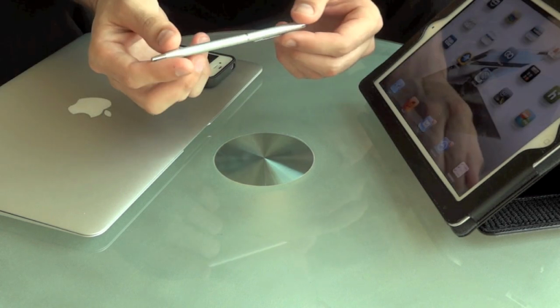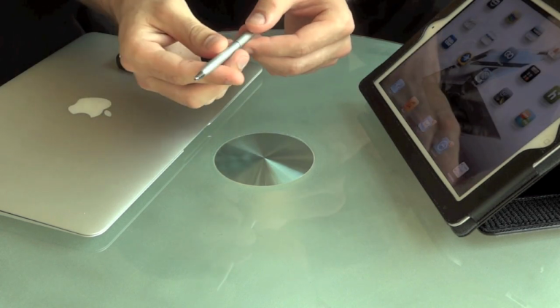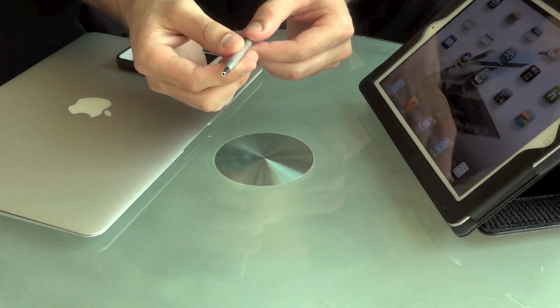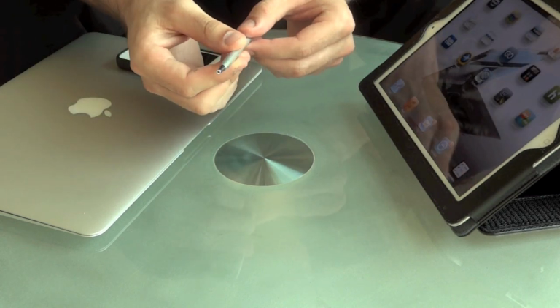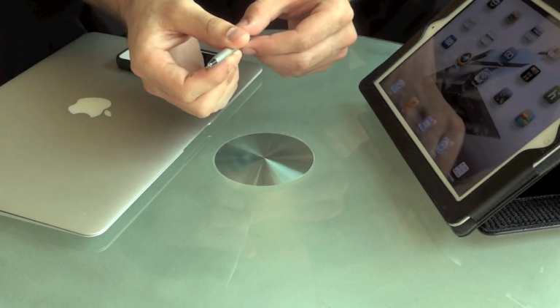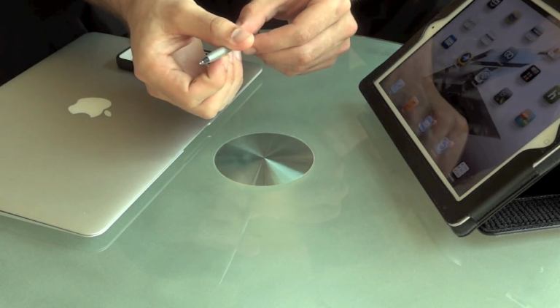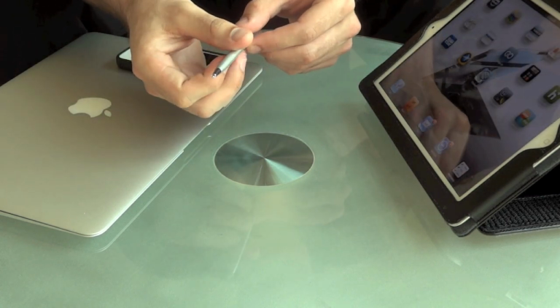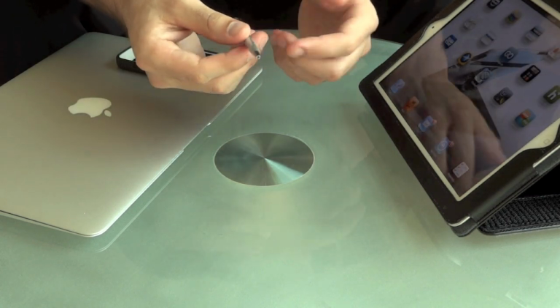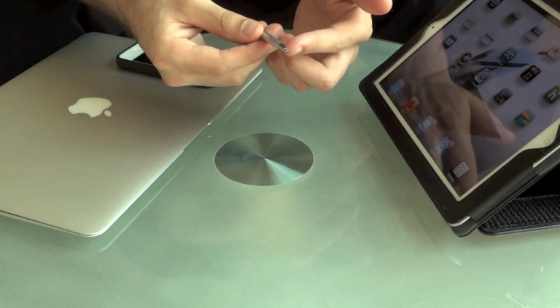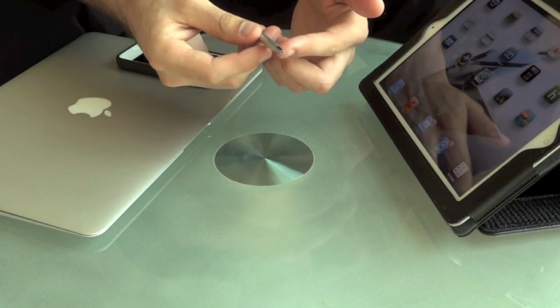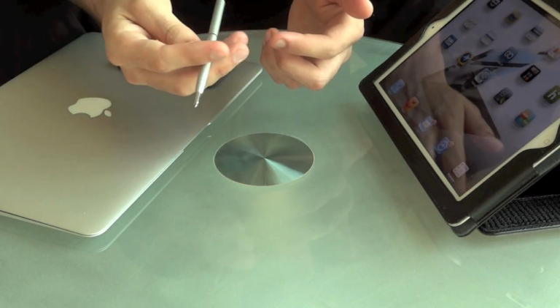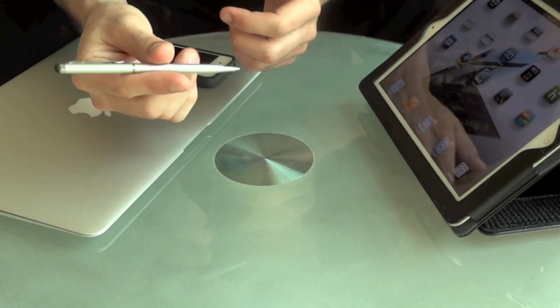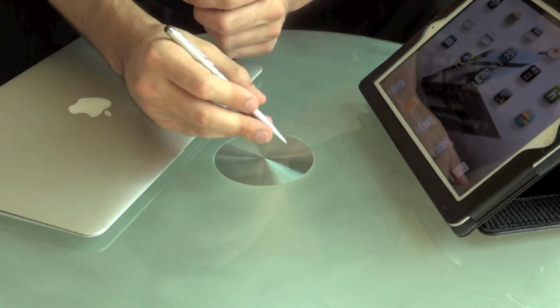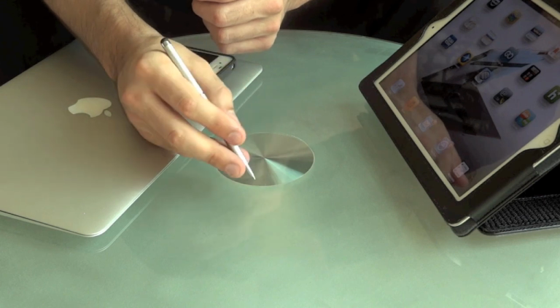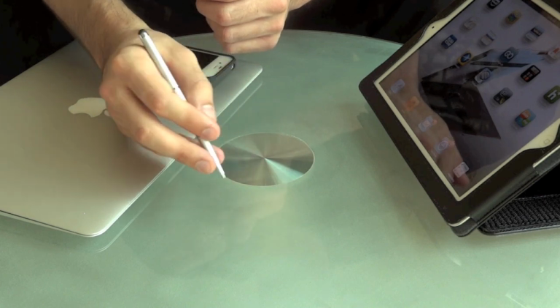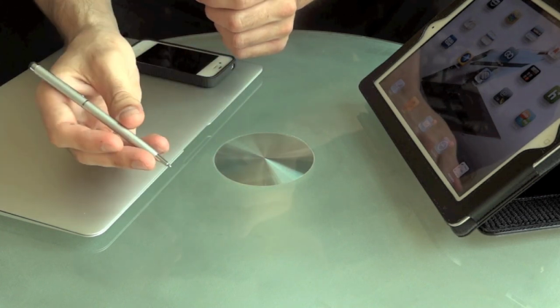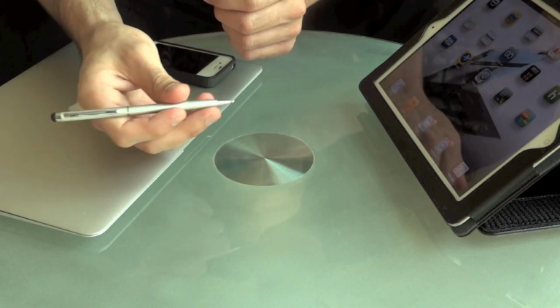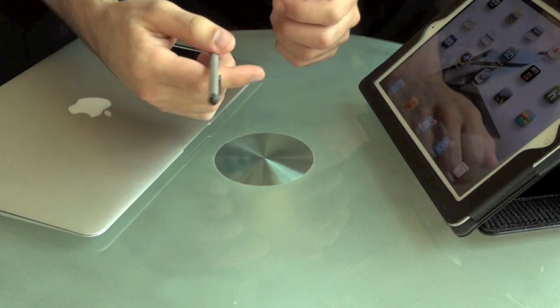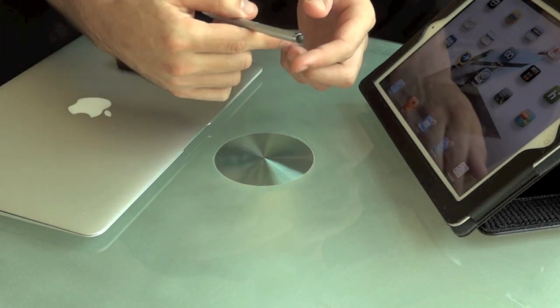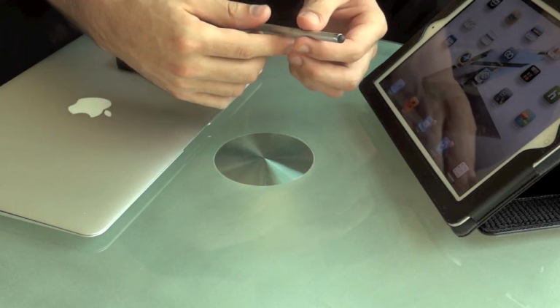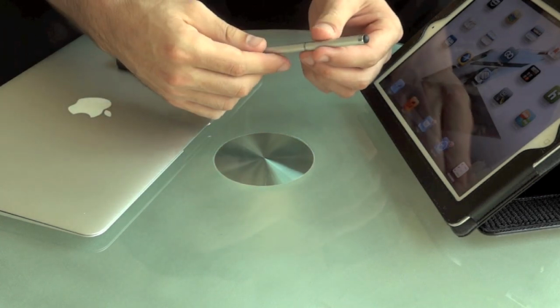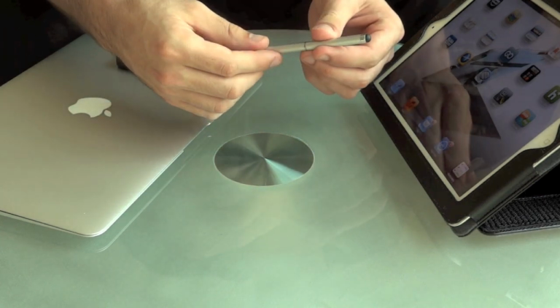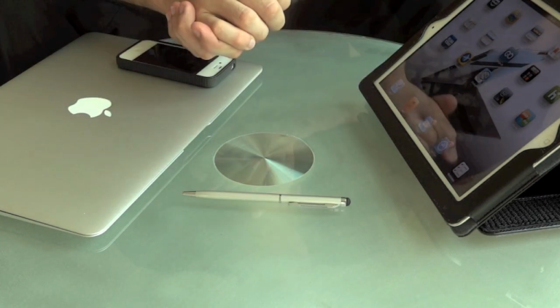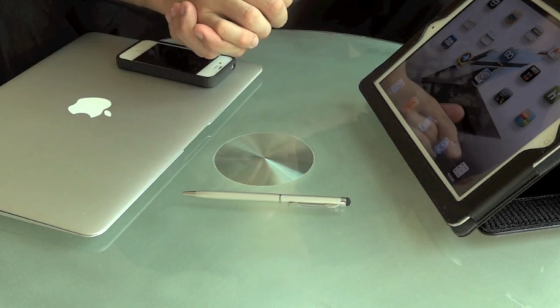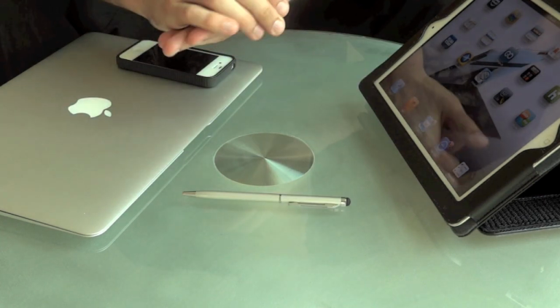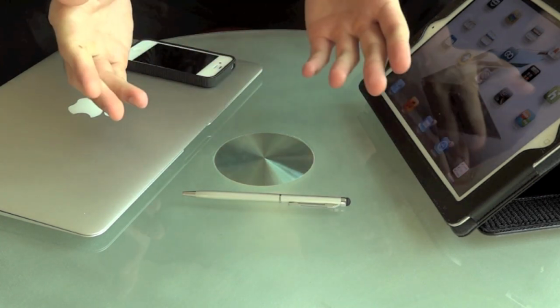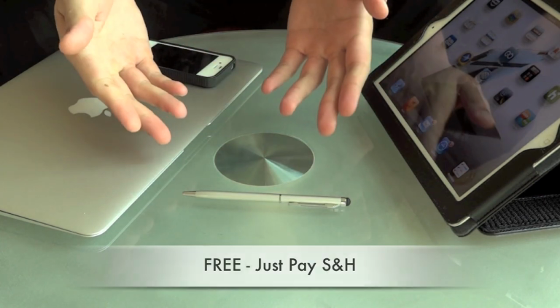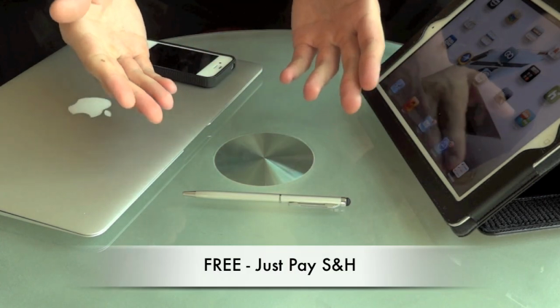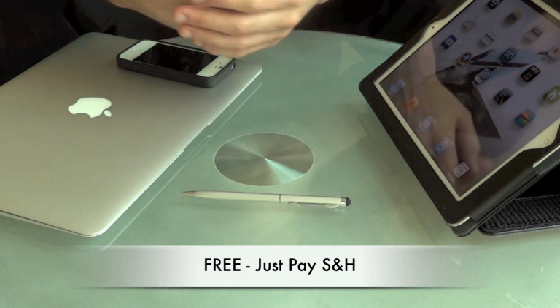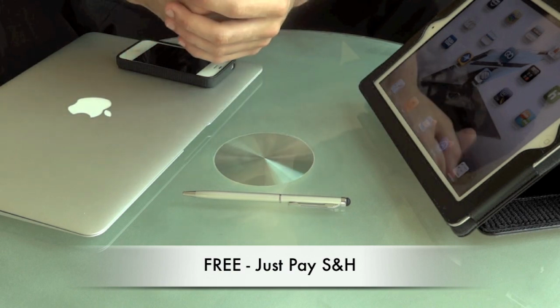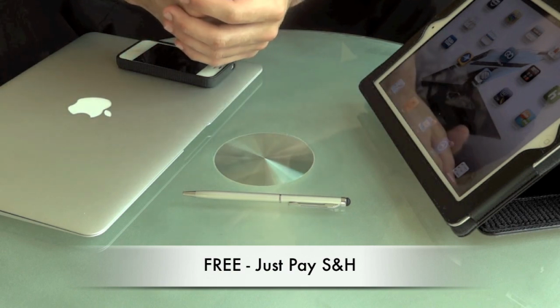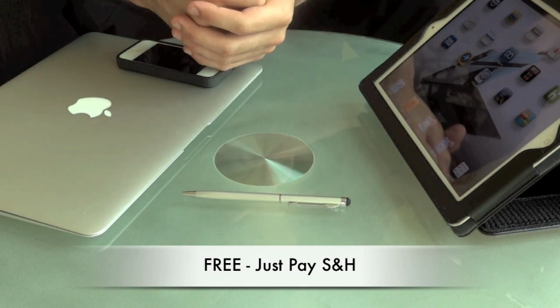It even has a pen on this side, so you can use it in the office or wherever if you need to sign something. And Zugu is giving it away free.